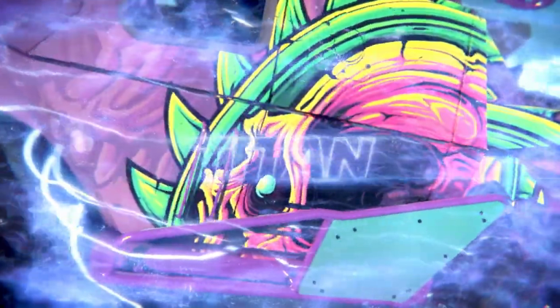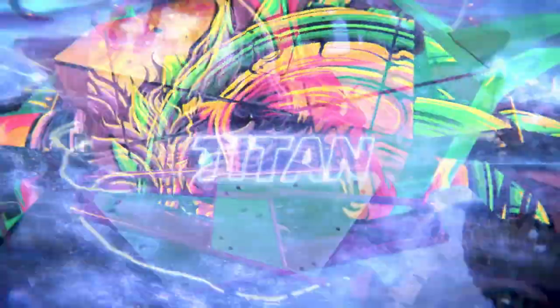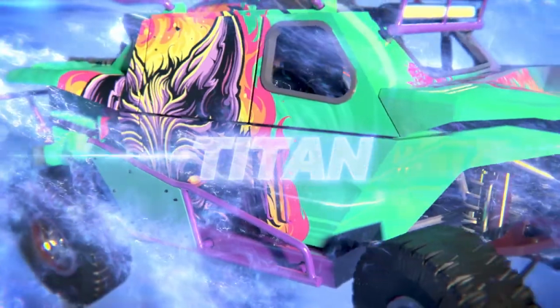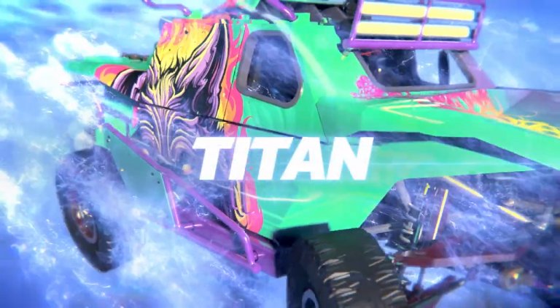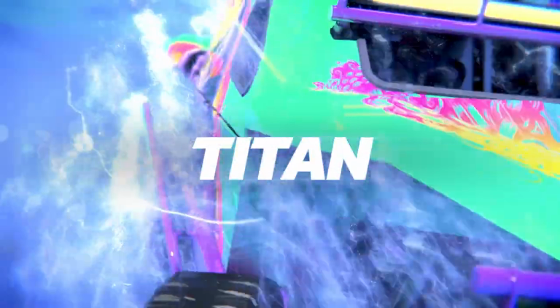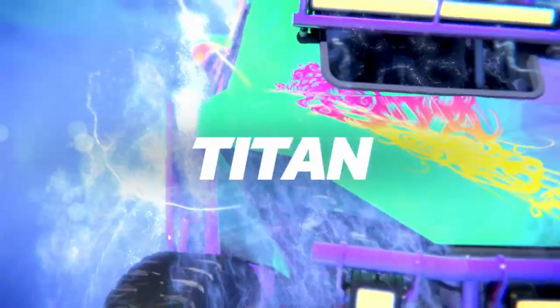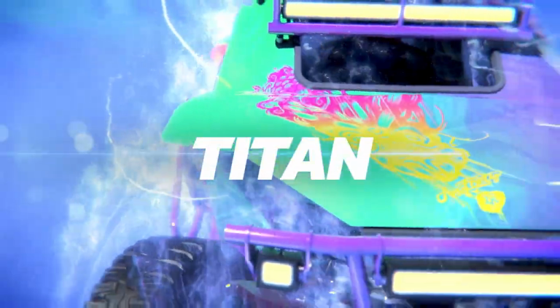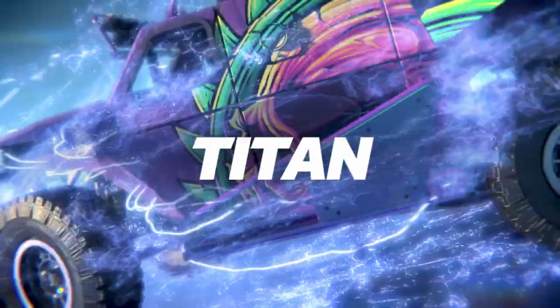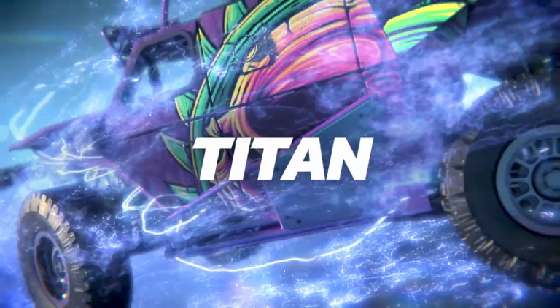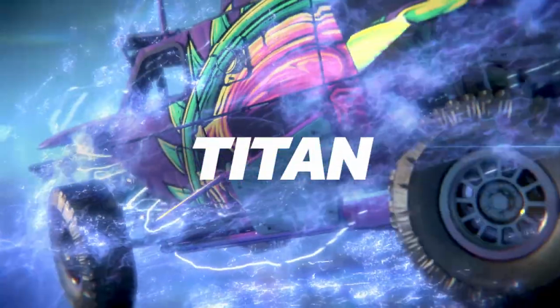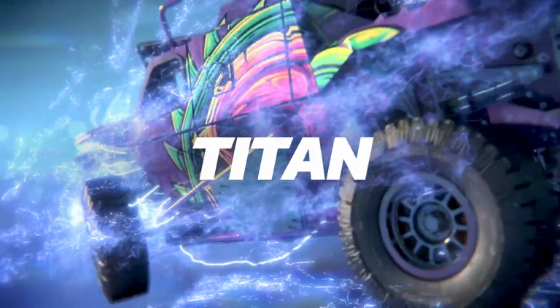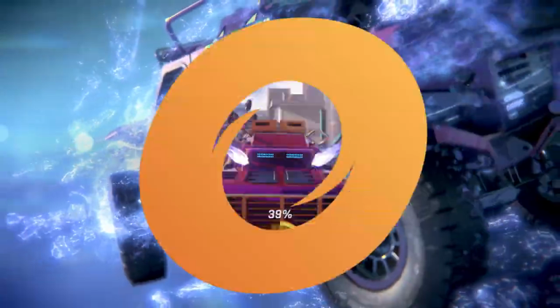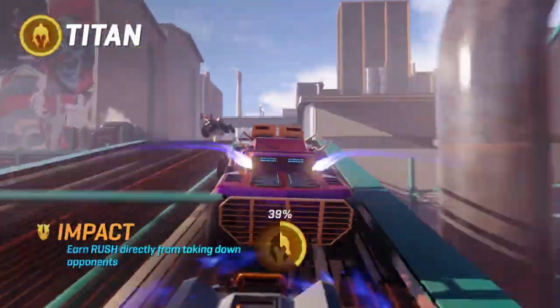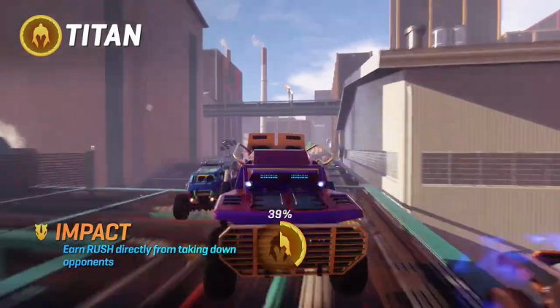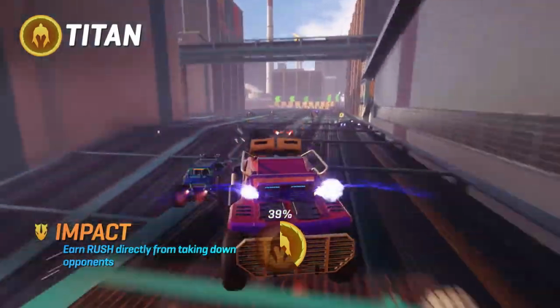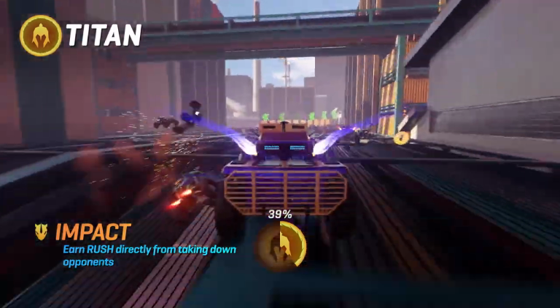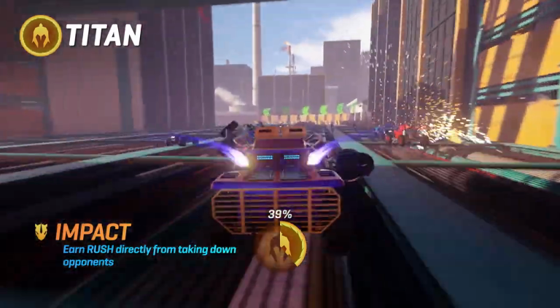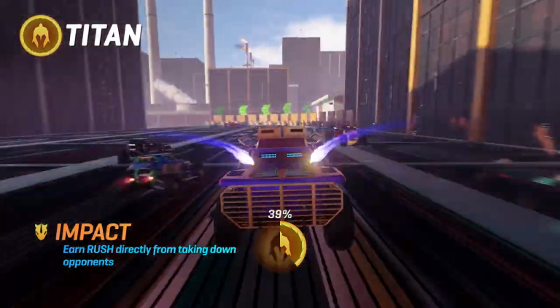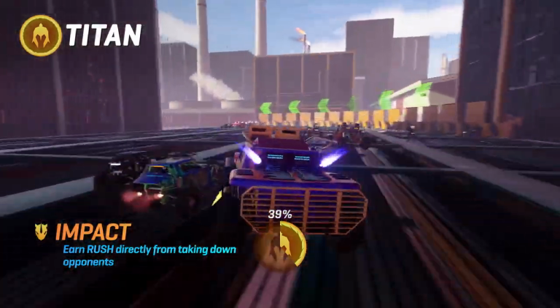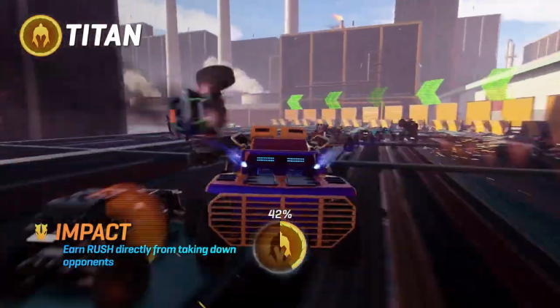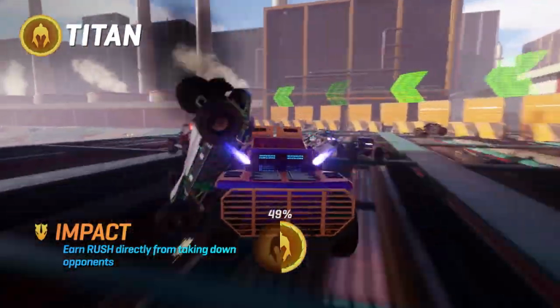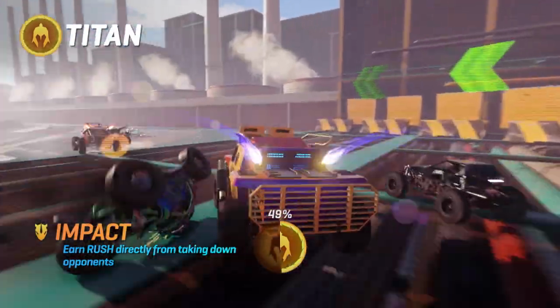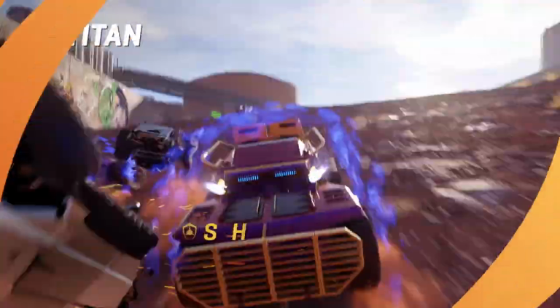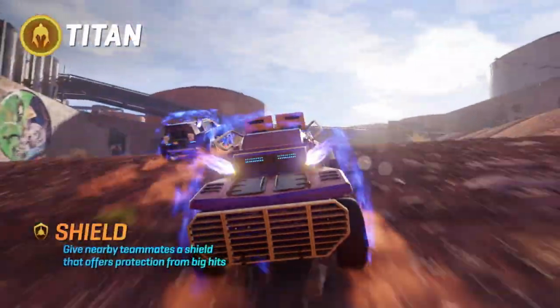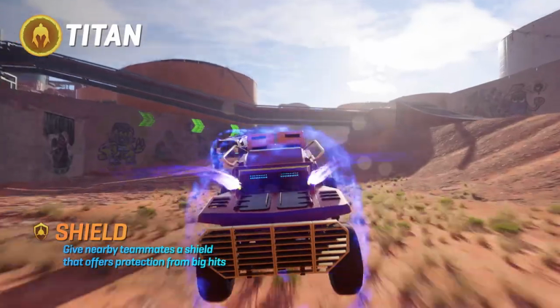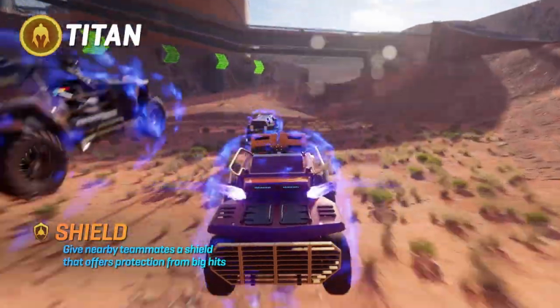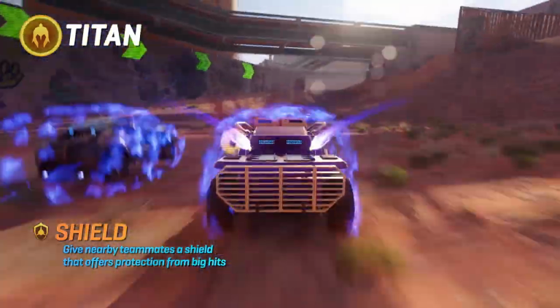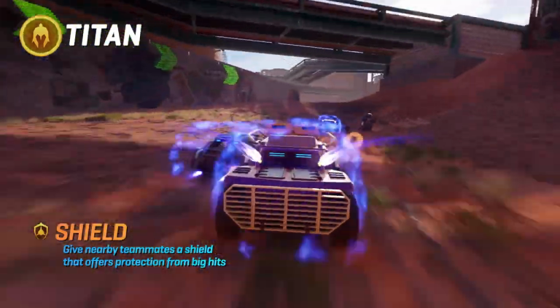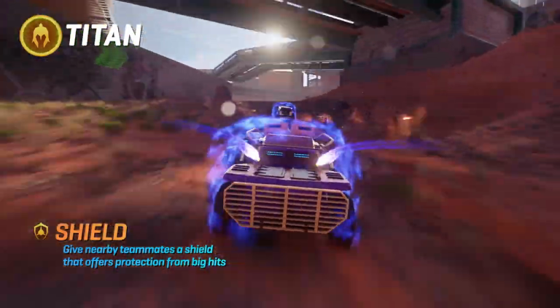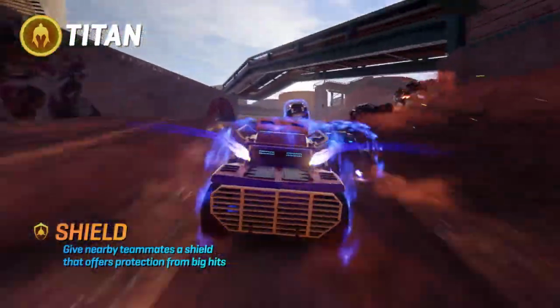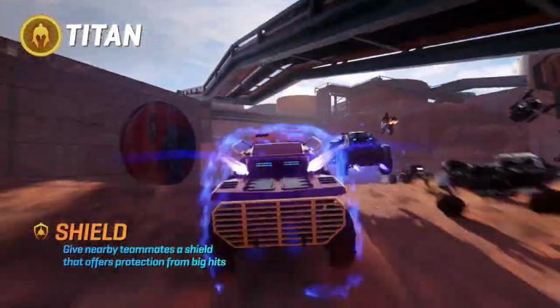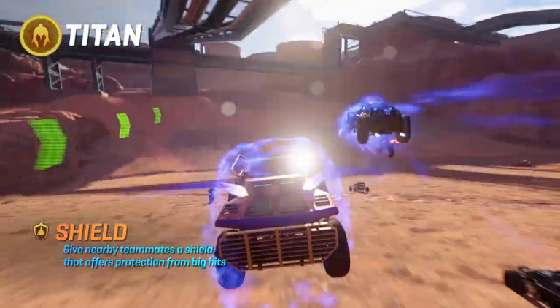TITAN. Big sister born to protect you and wreck anything that gets in the way. IMPACT. Get a chunk of rush fuel every time you clash with the opposition. SHIELD. Stay near your teammates and bolster their defenses.